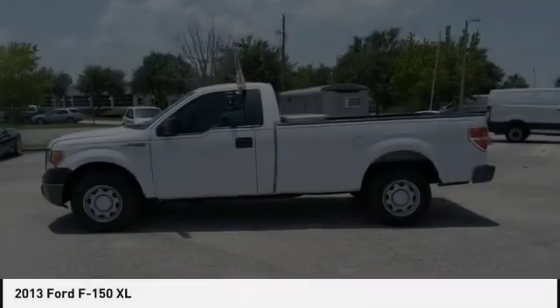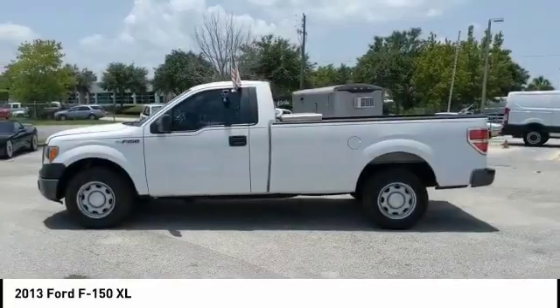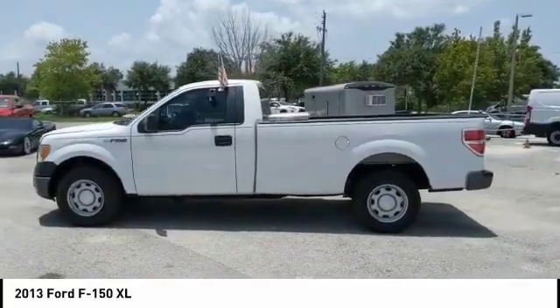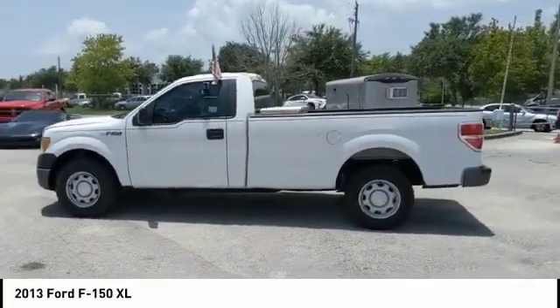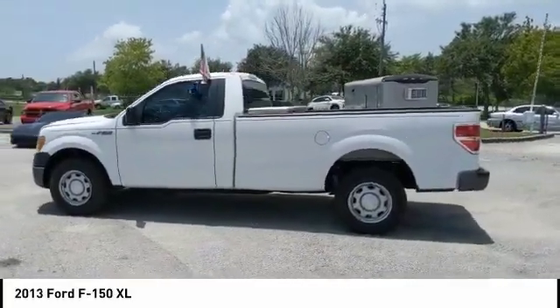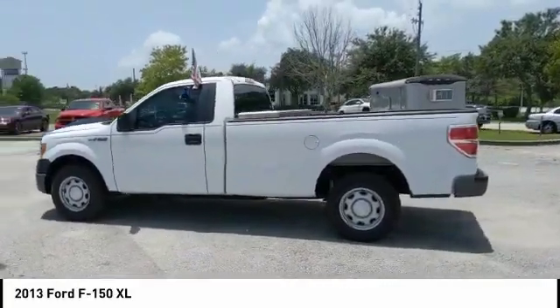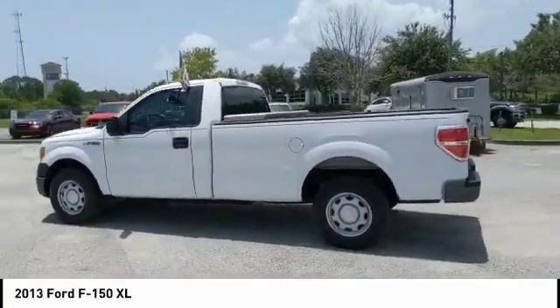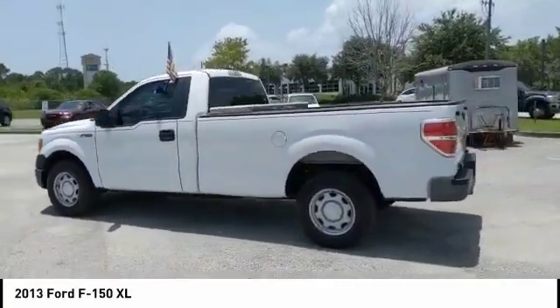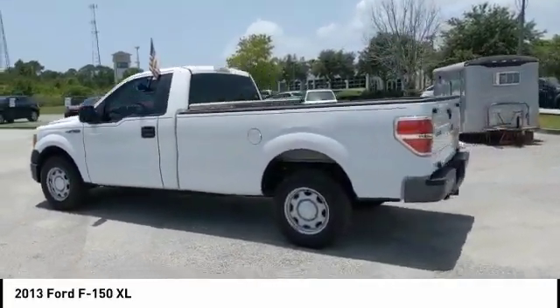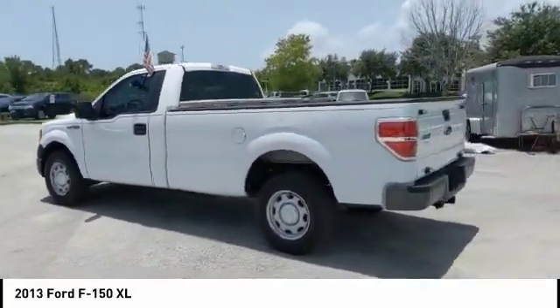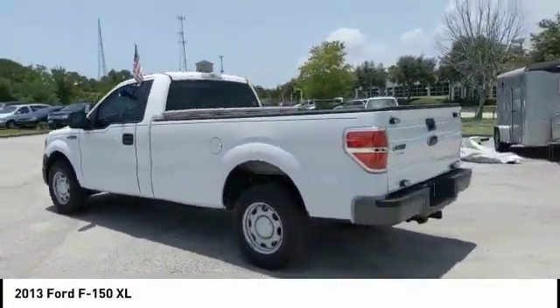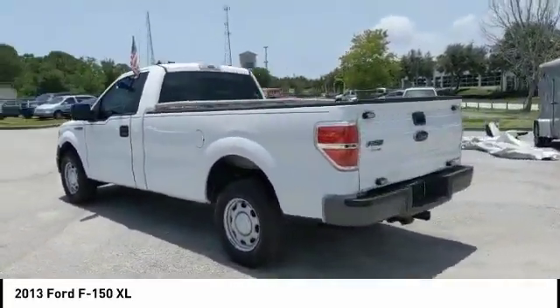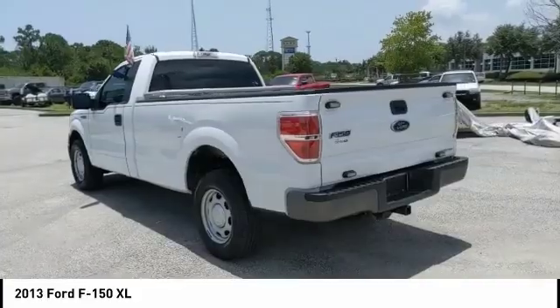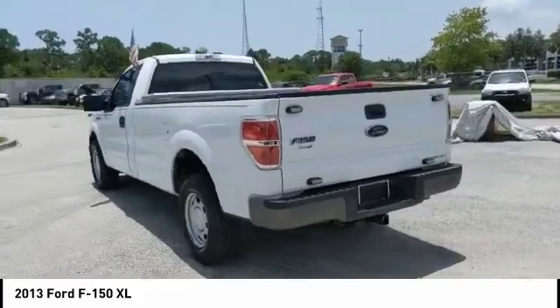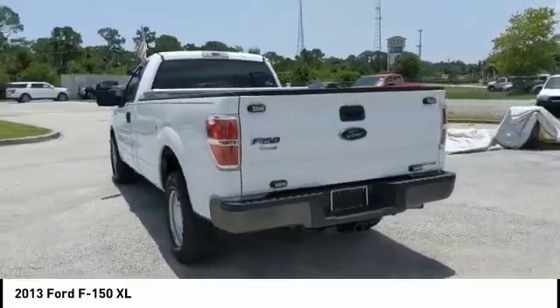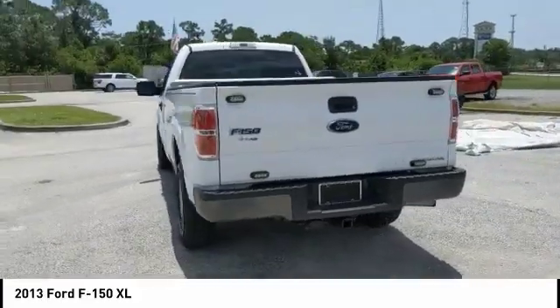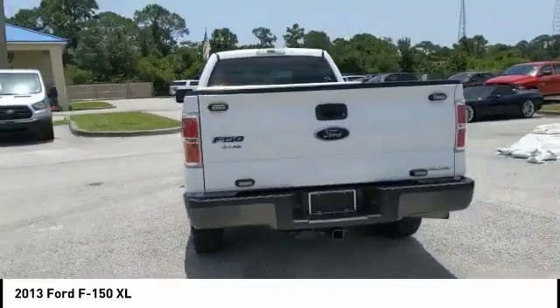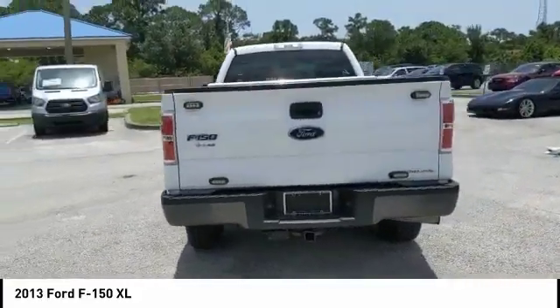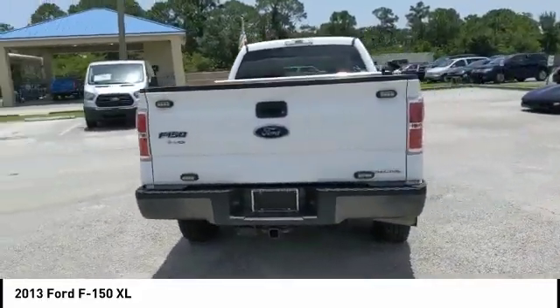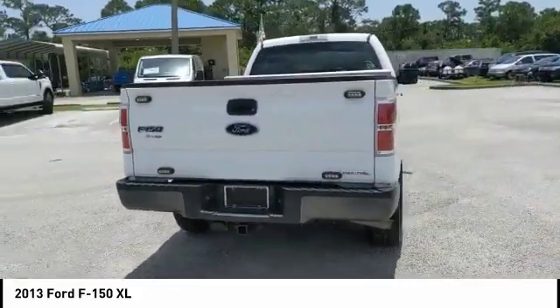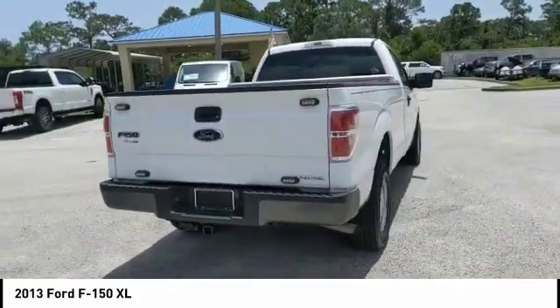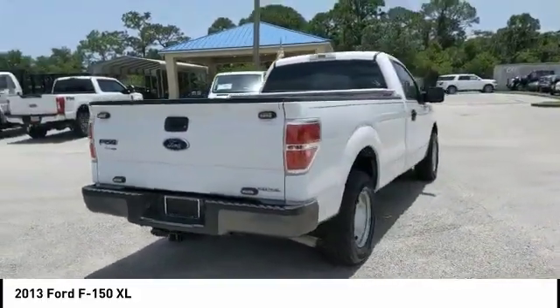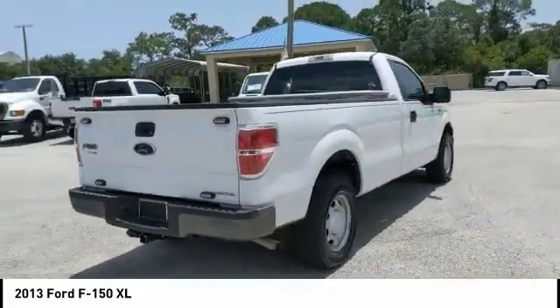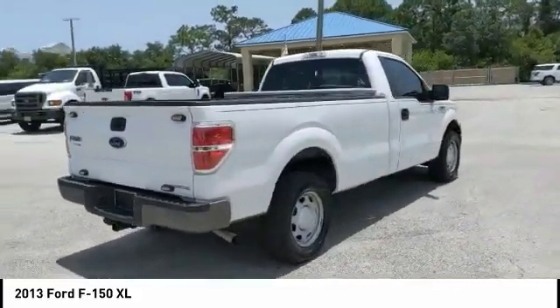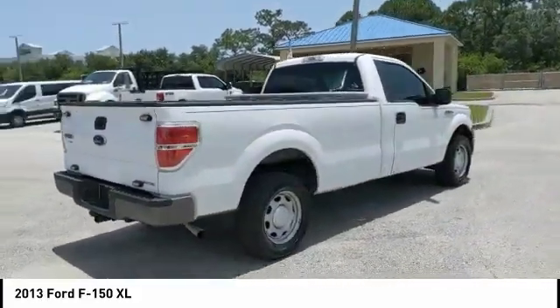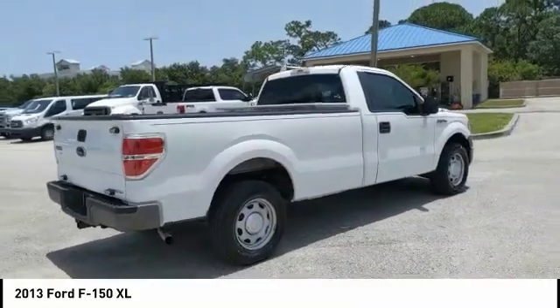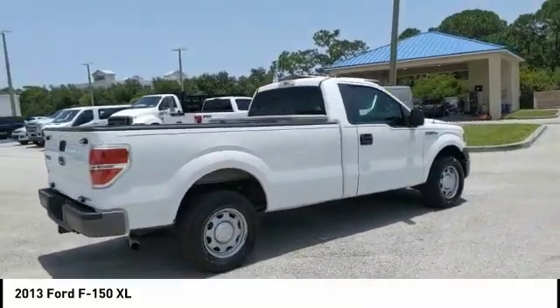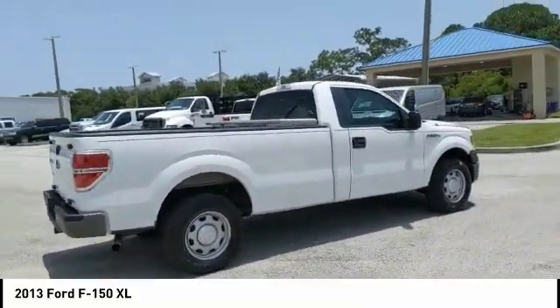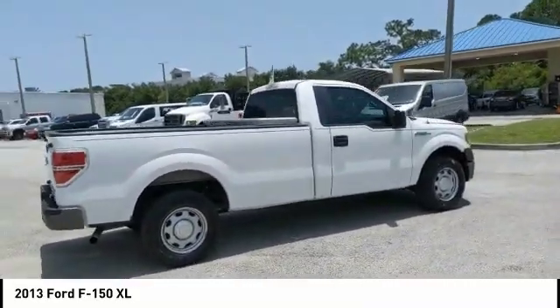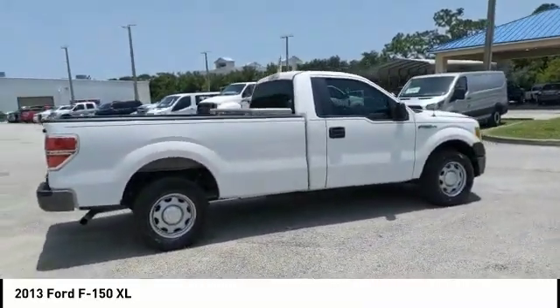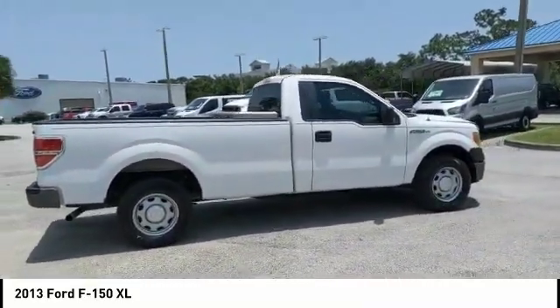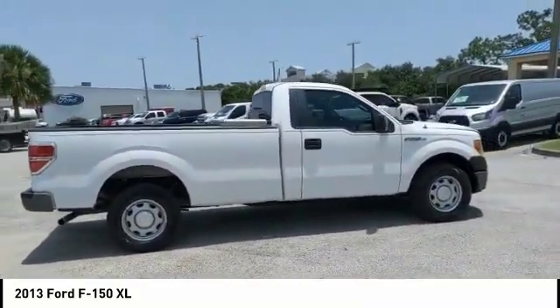Stop by and take a look at the 2013 F-150. A Ford F-150 knows how to handle any situation. It's built to follow orders, no whining, and is priced below $20,000.